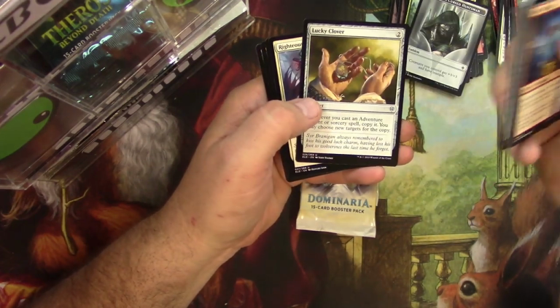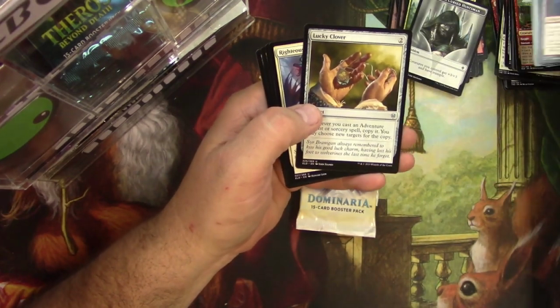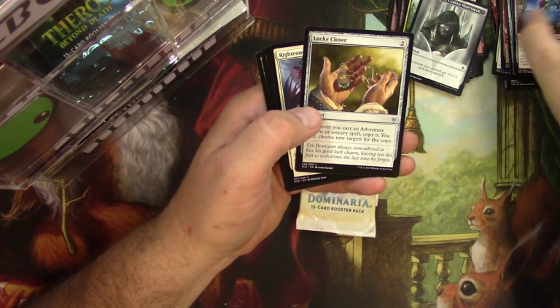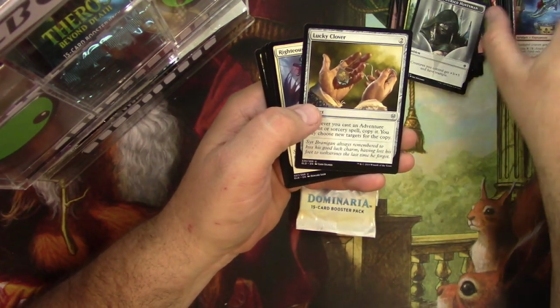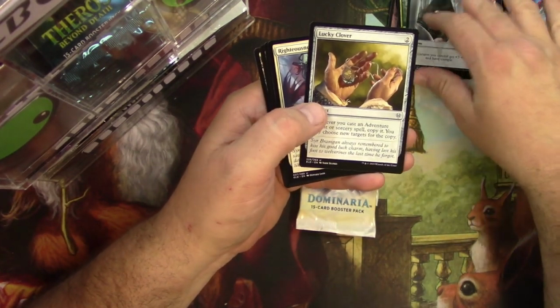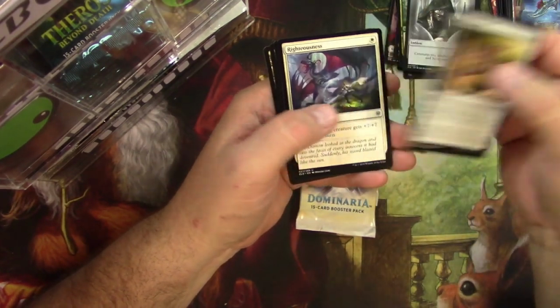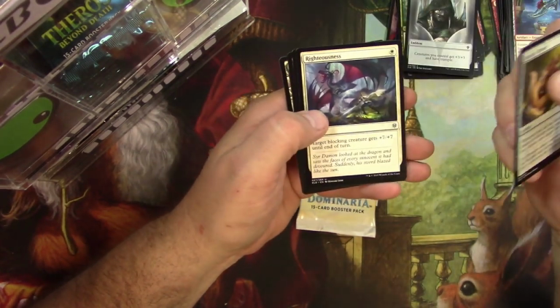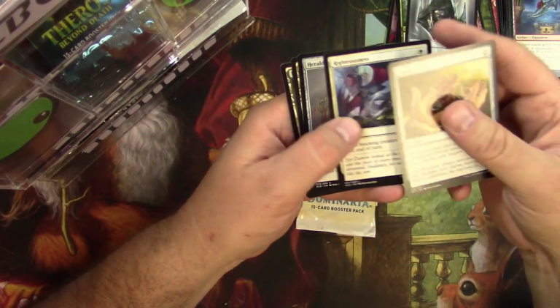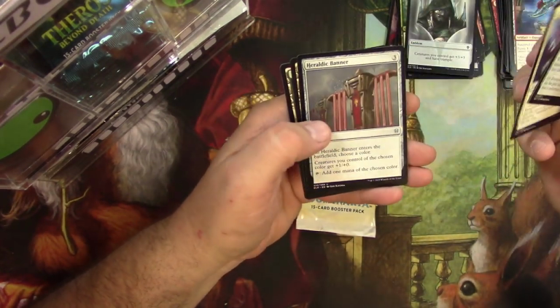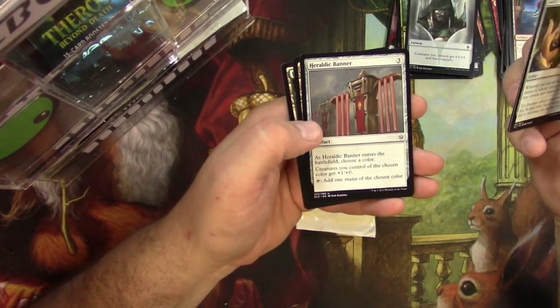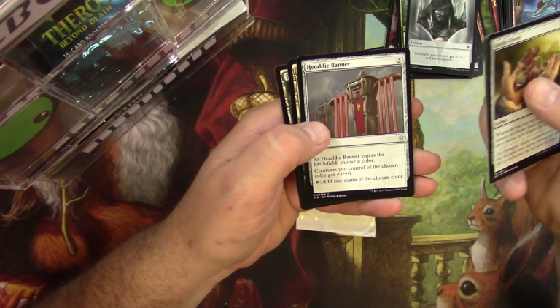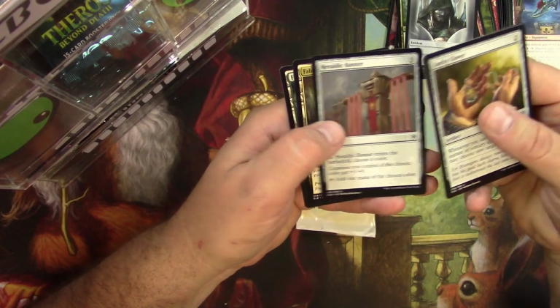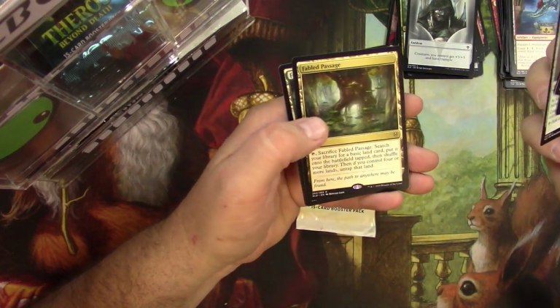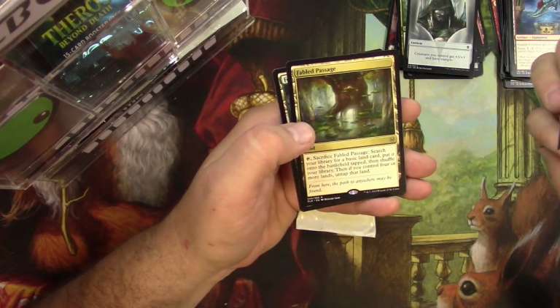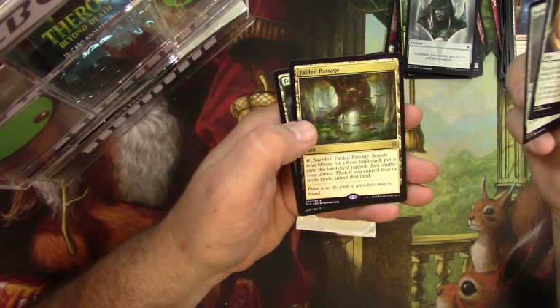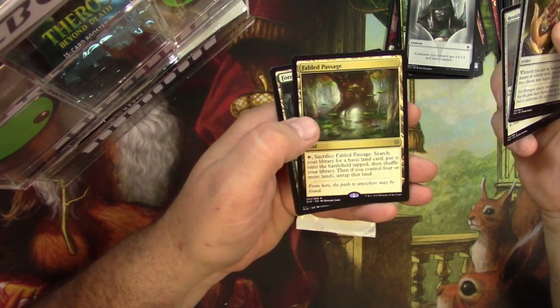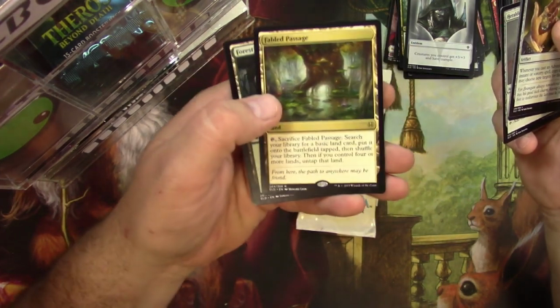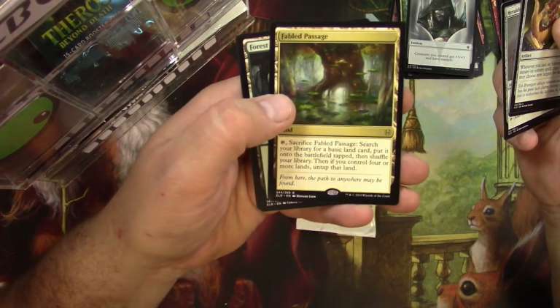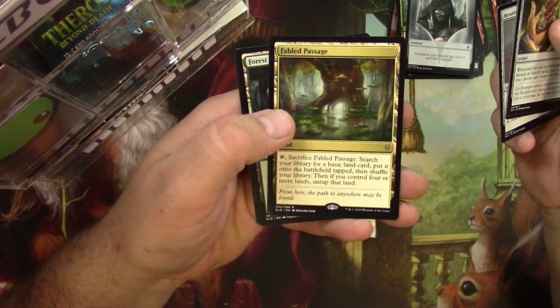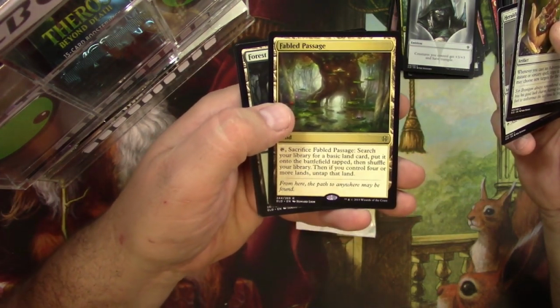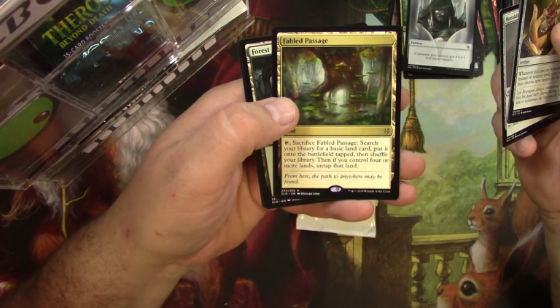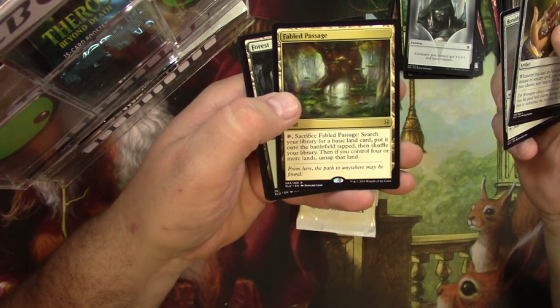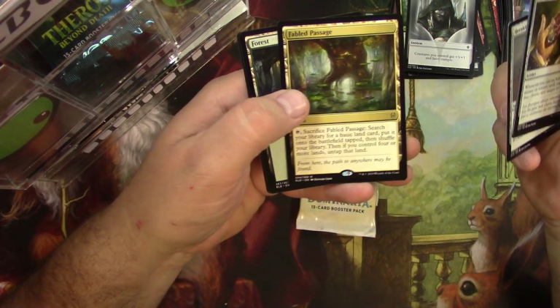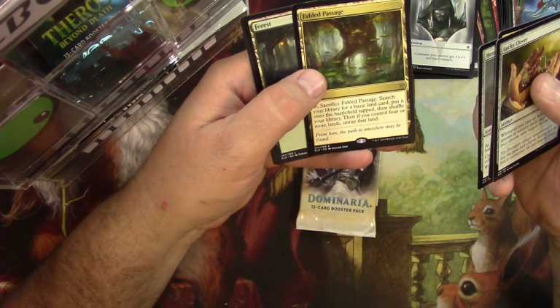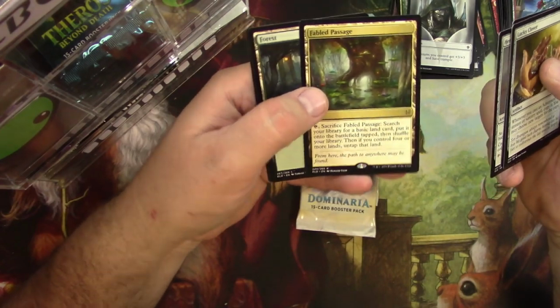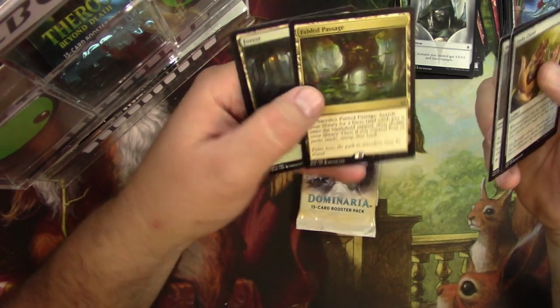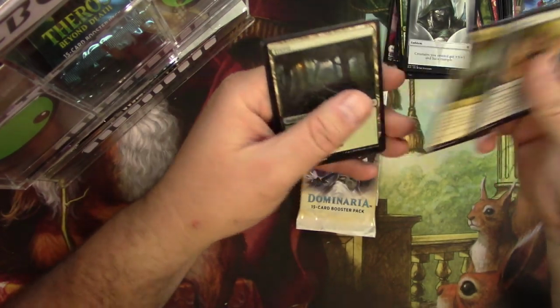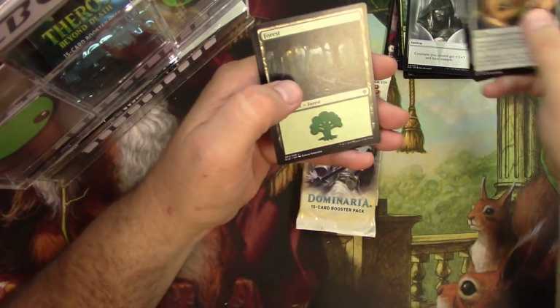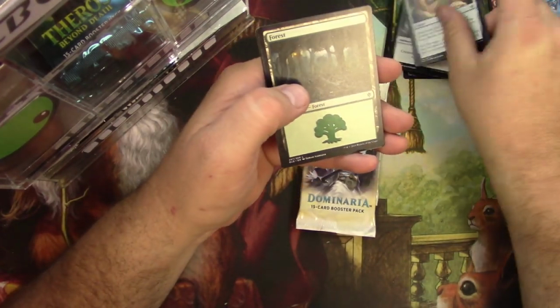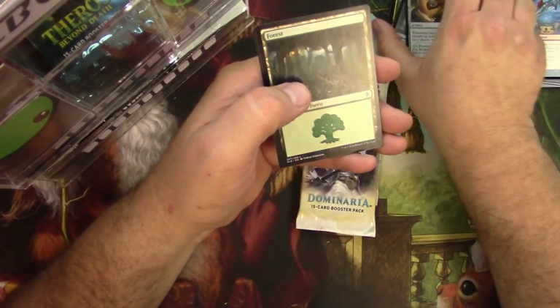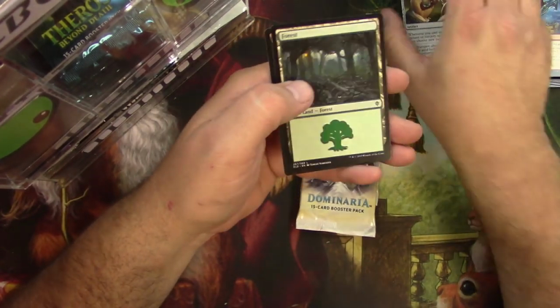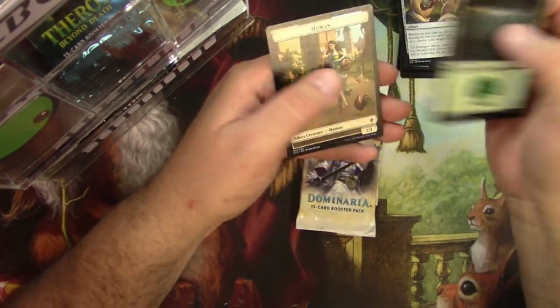Lucky Clover, Righteousness, Heraldic Banner, and a Fabled Passage. I think this is the best rare out of Eldraine right now — it's gonna probably never go out of style.